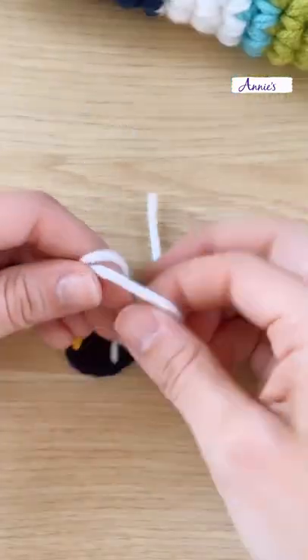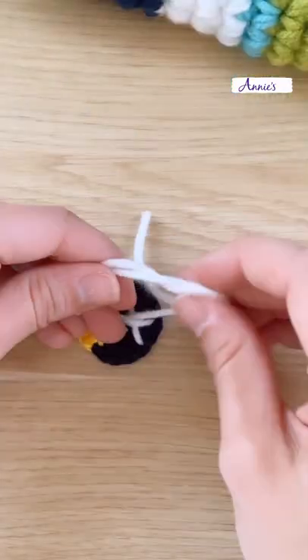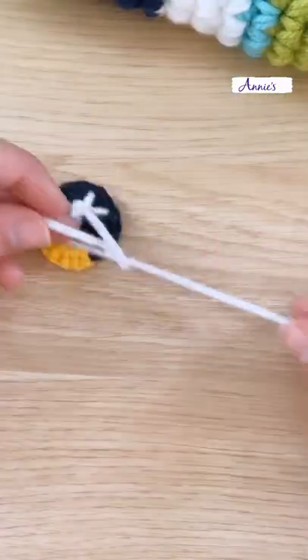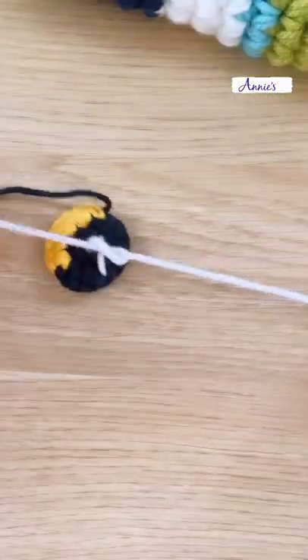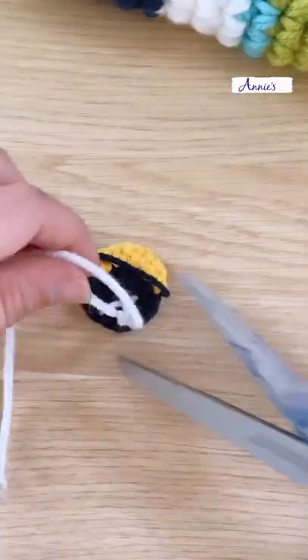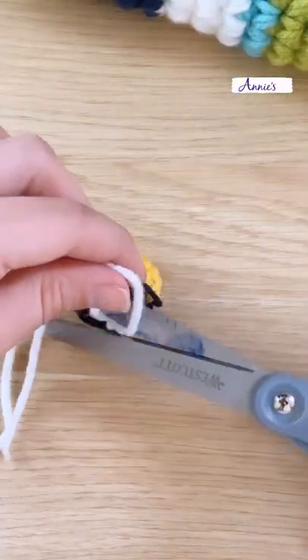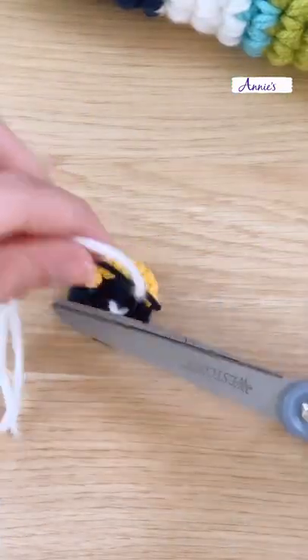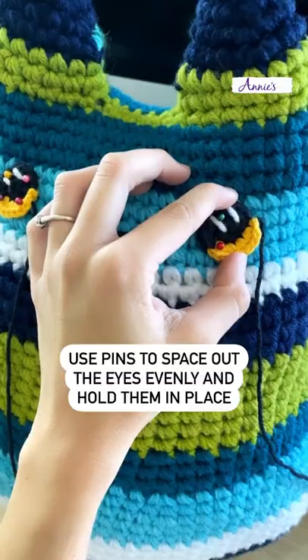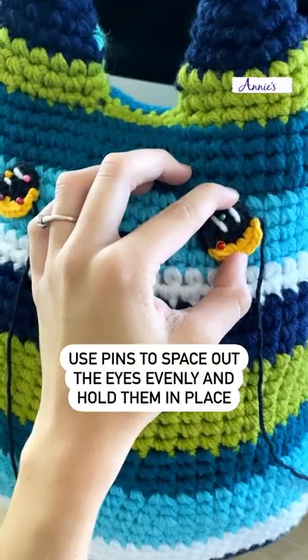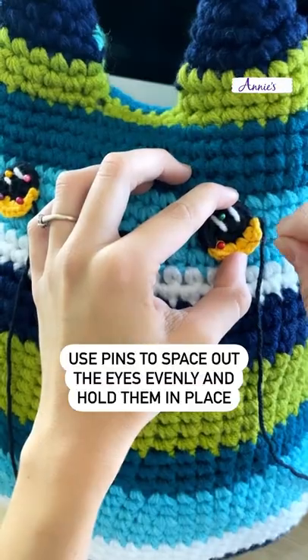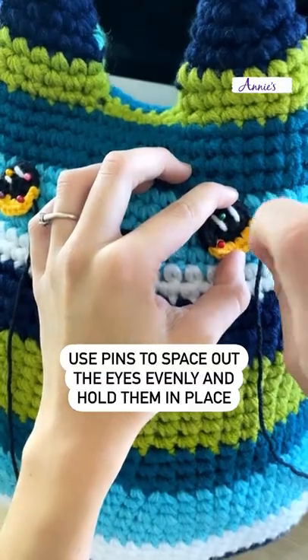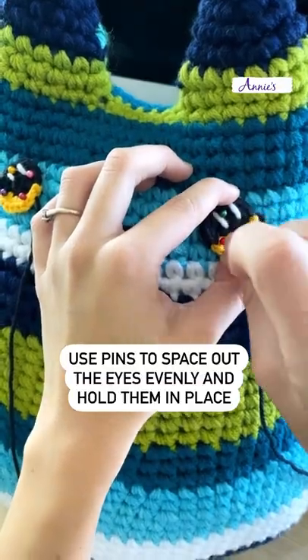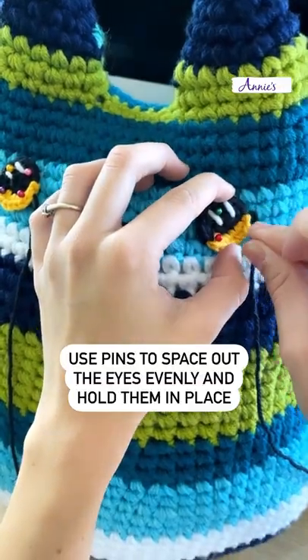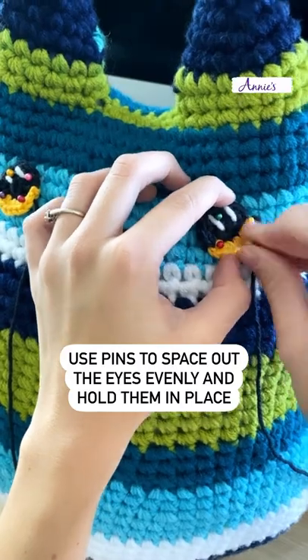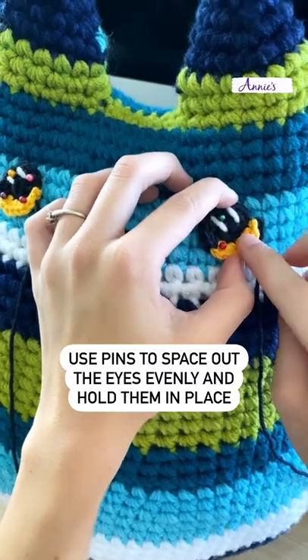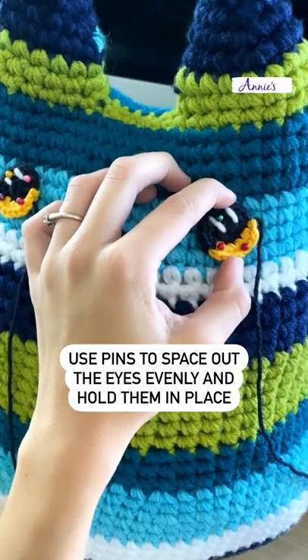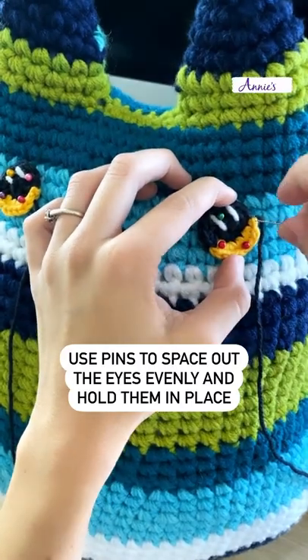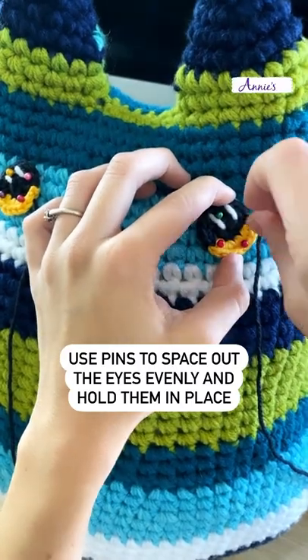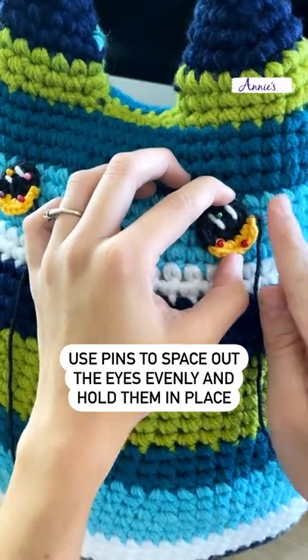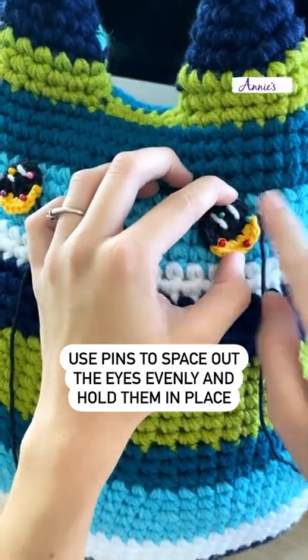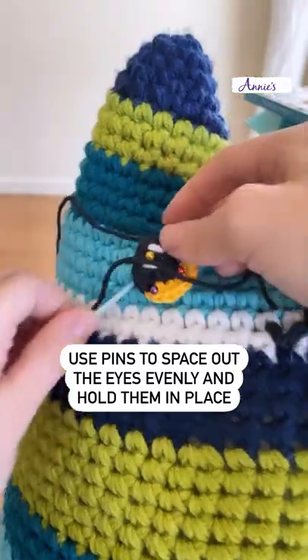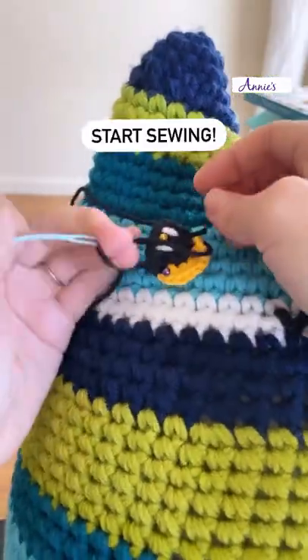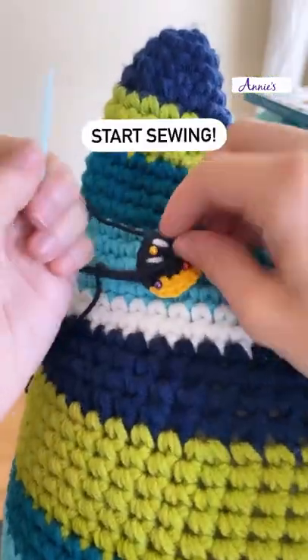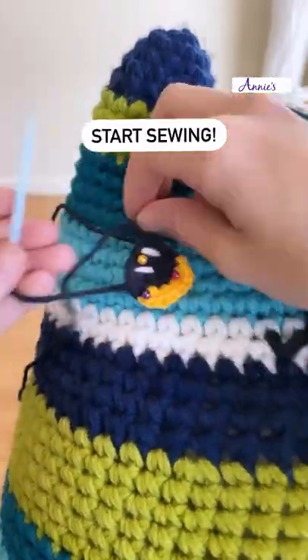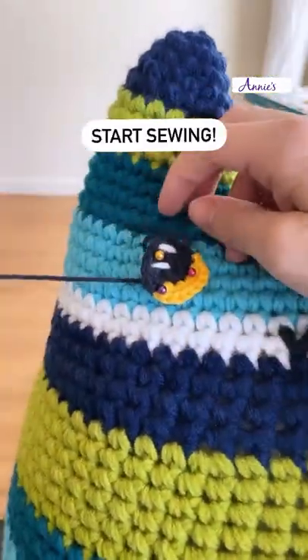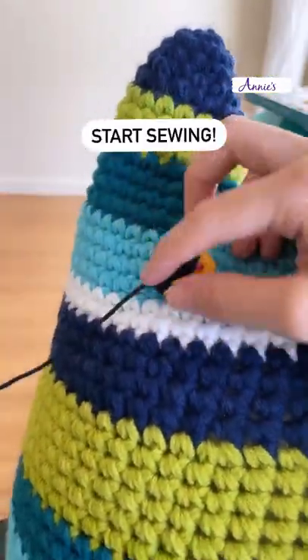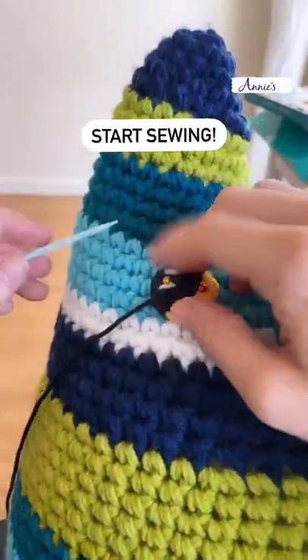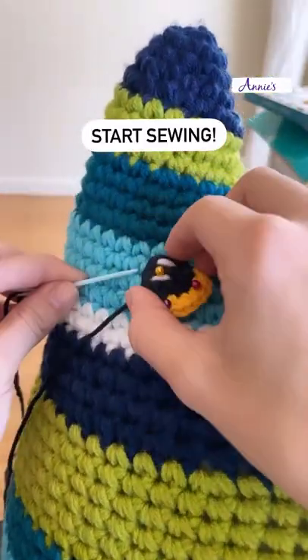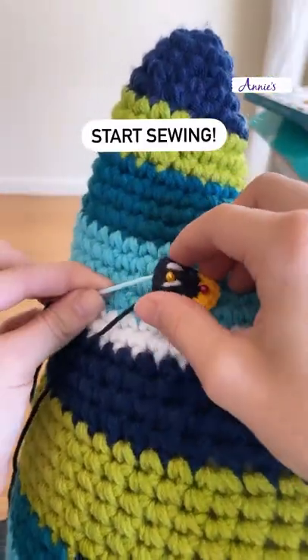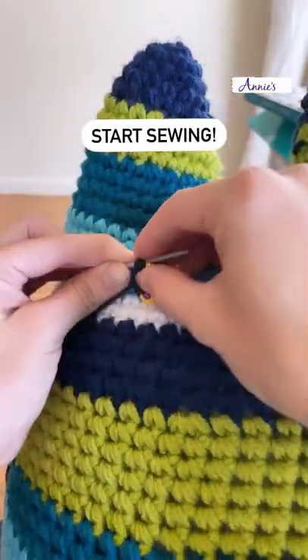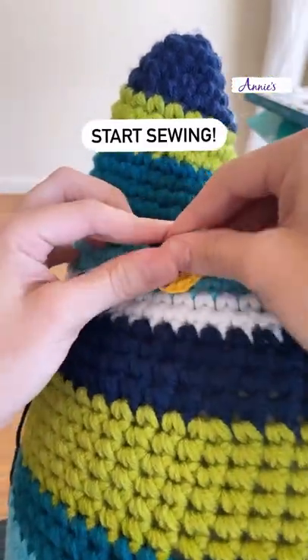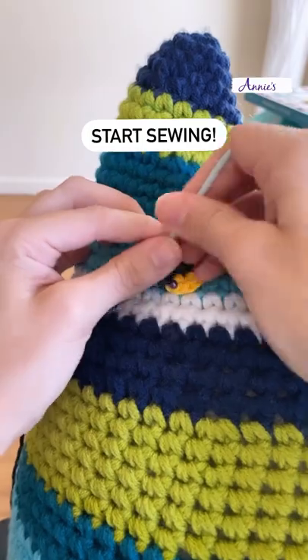Tie off and weave in all of the strands except for the black yarn, and use pins to space out the eyes evenly, and then start sewing them in place.